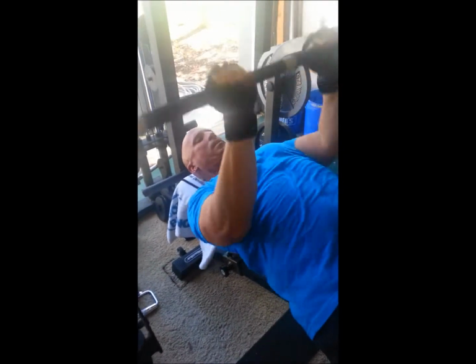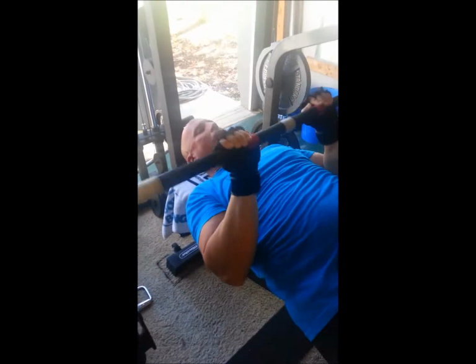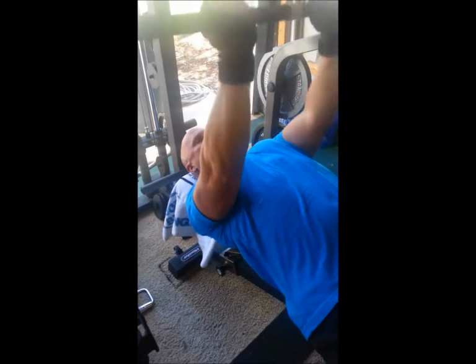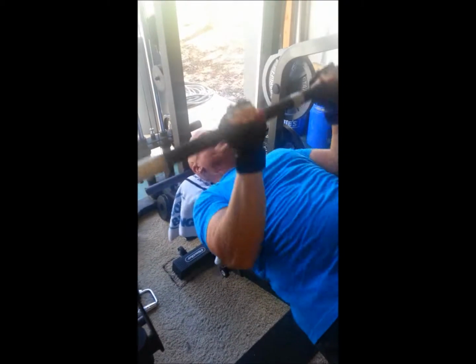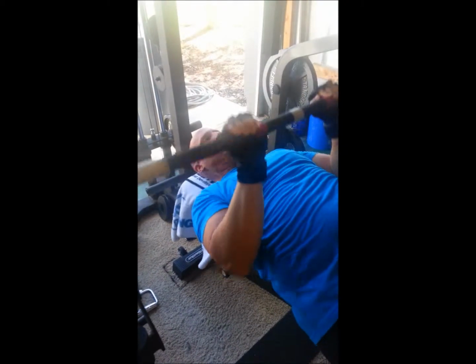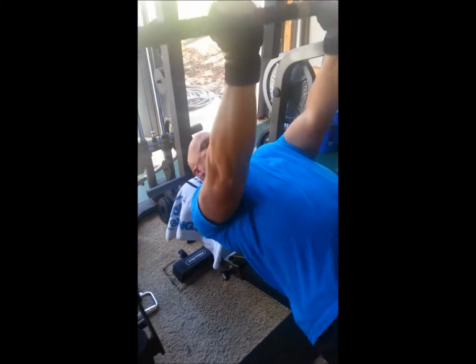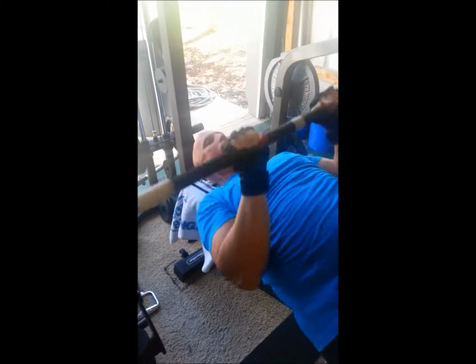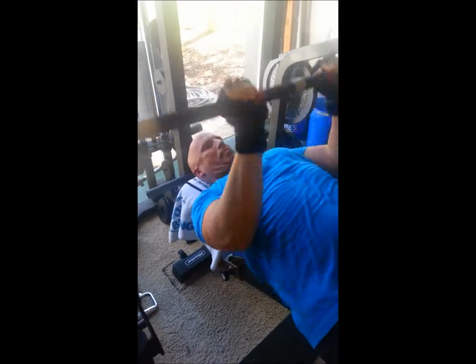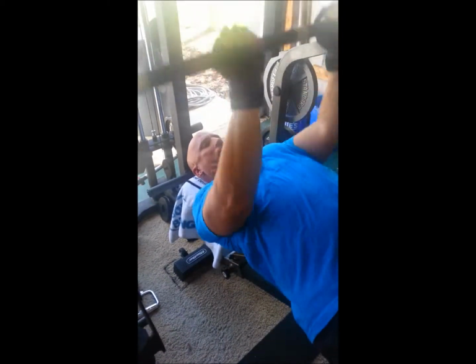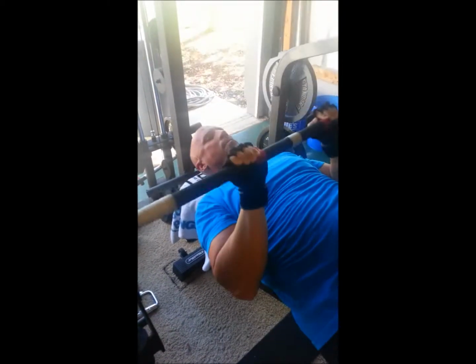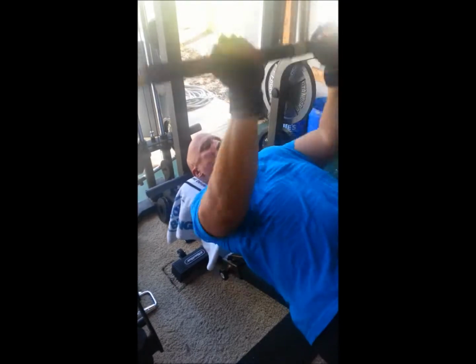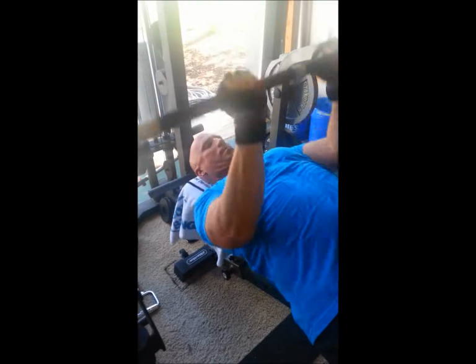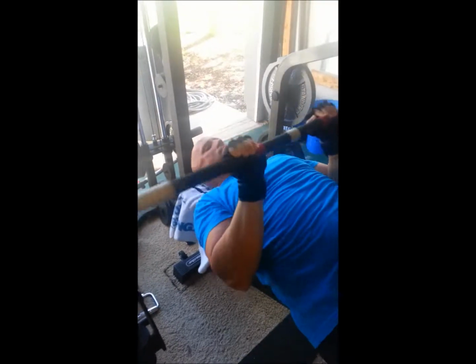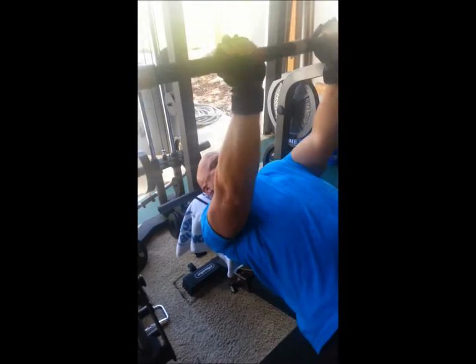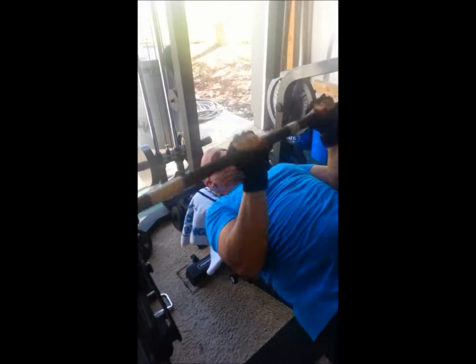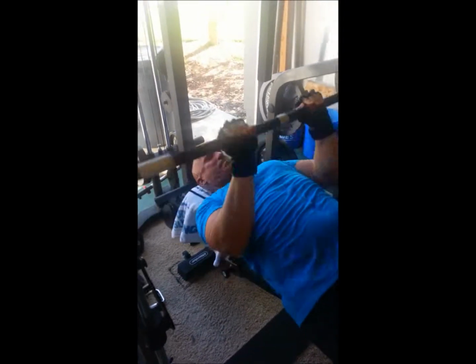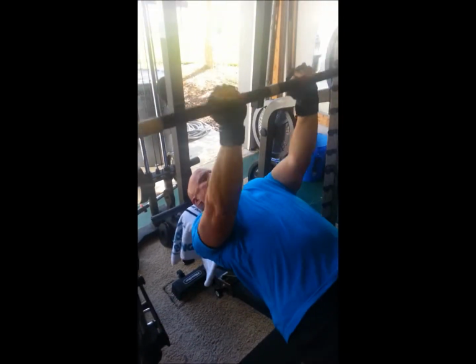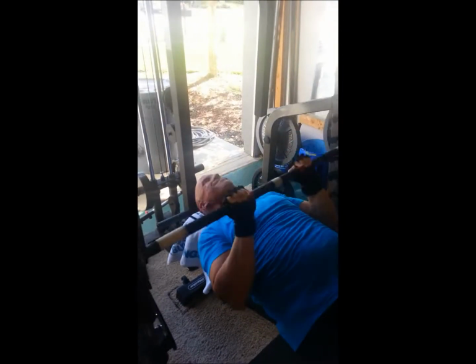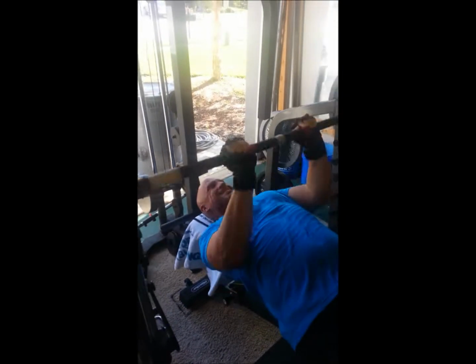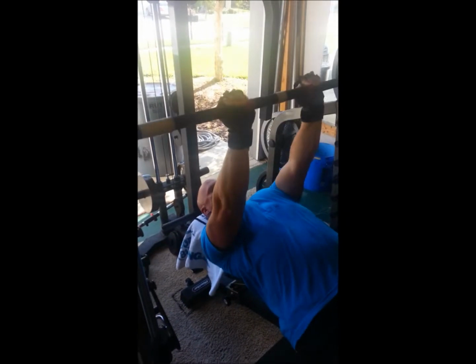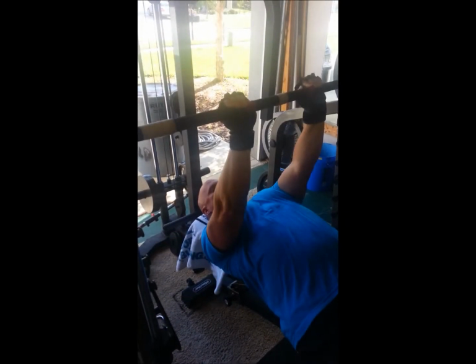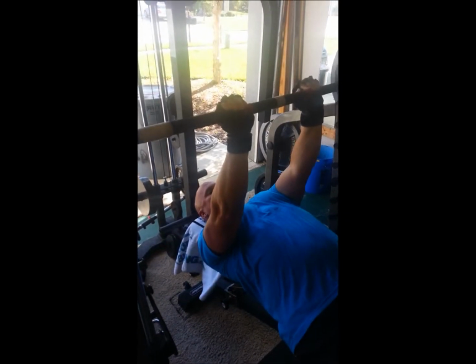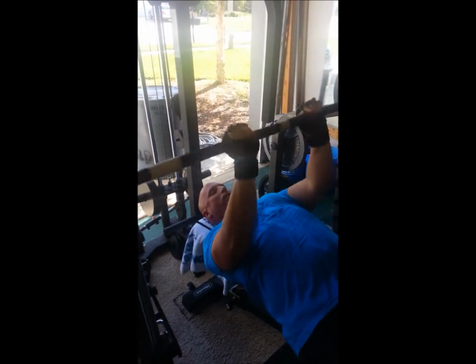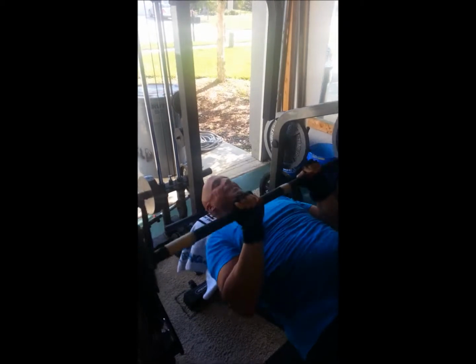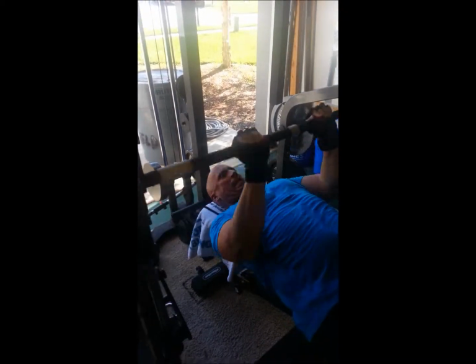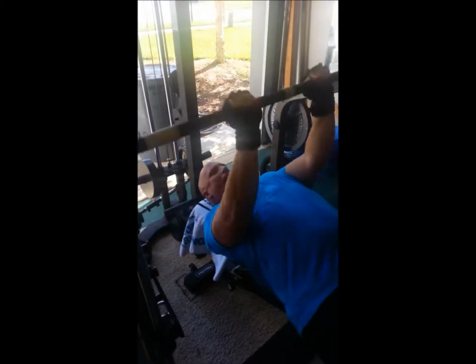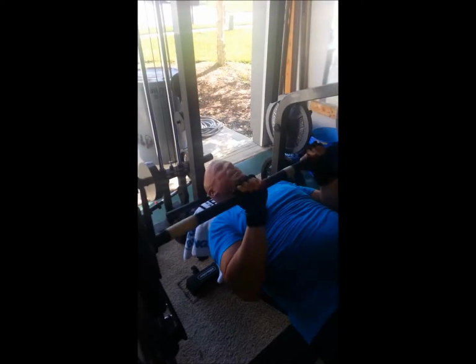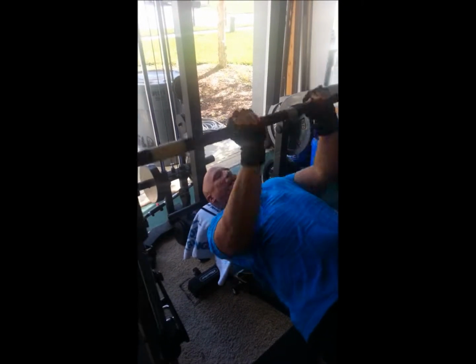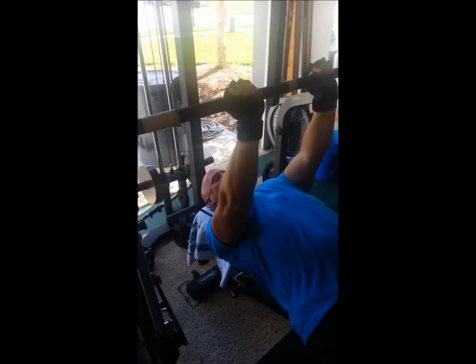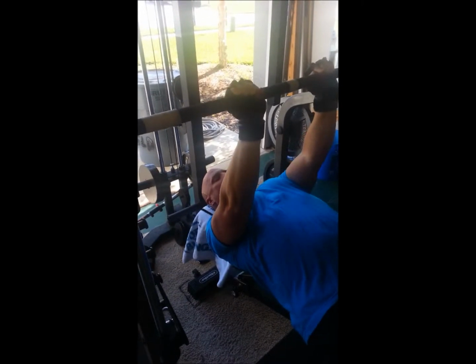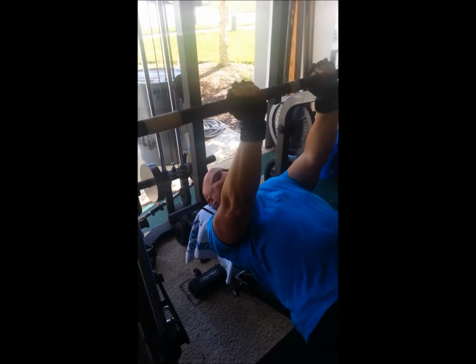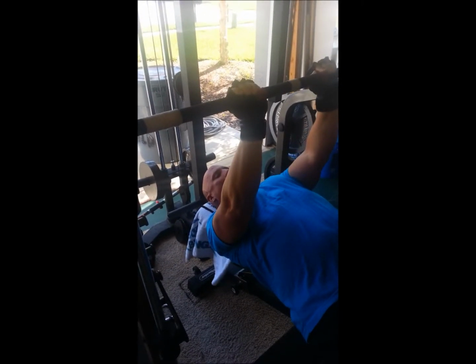Not locking out. Trying to squeeze our triceps as best possible. Load them up with weight.